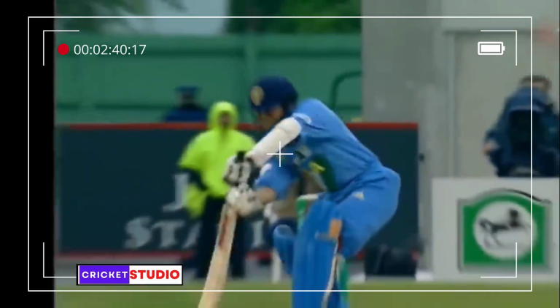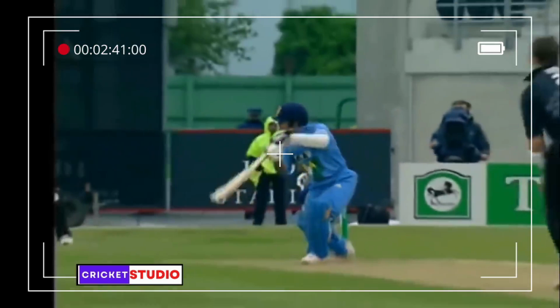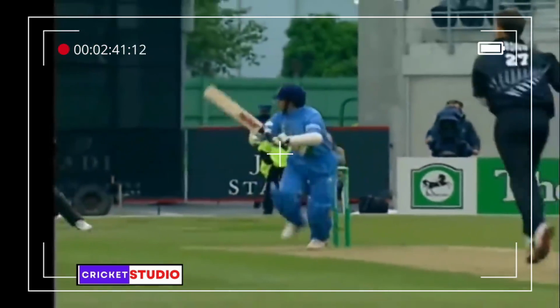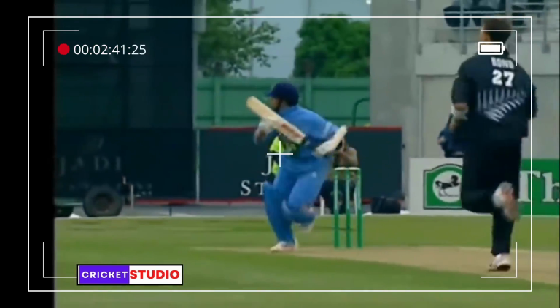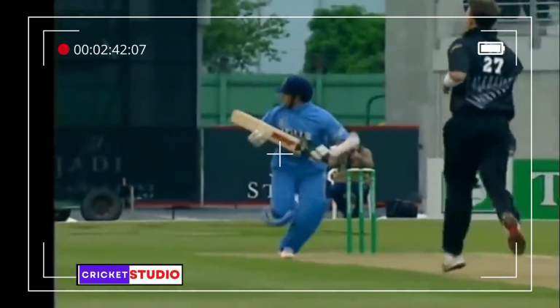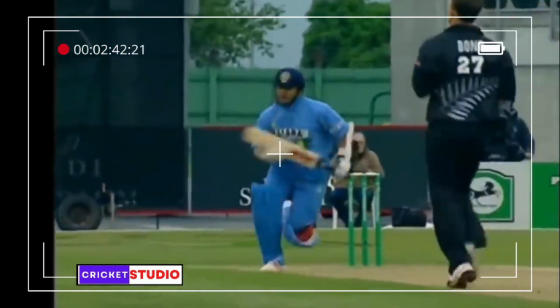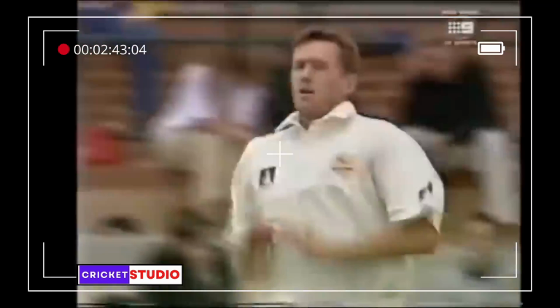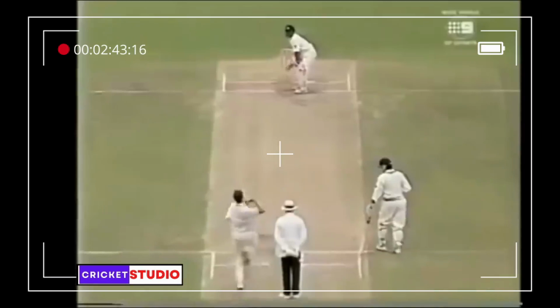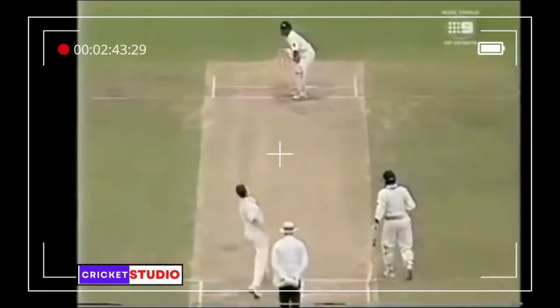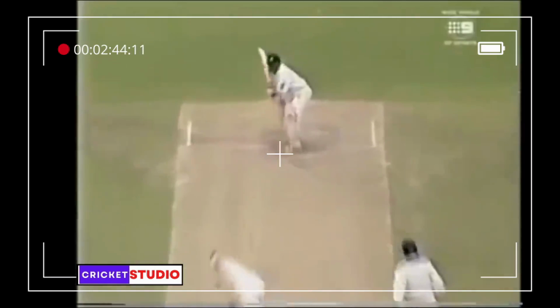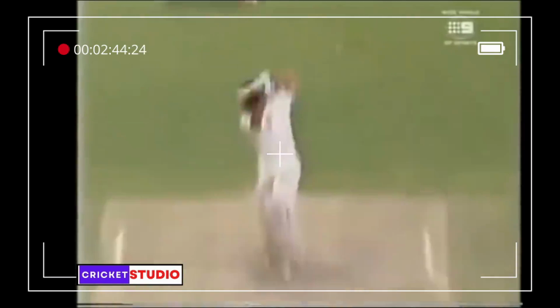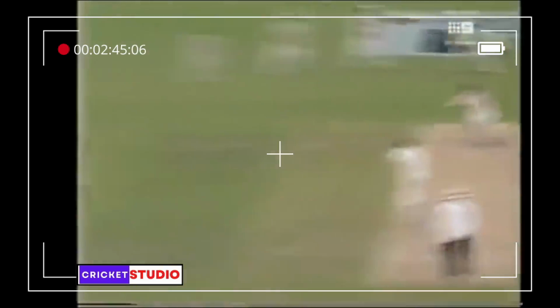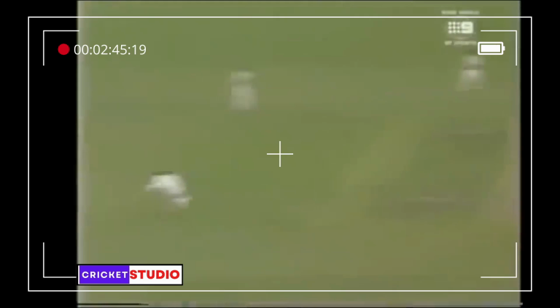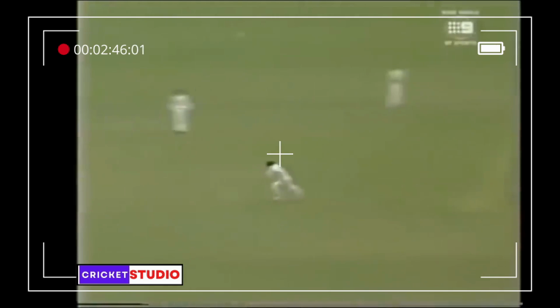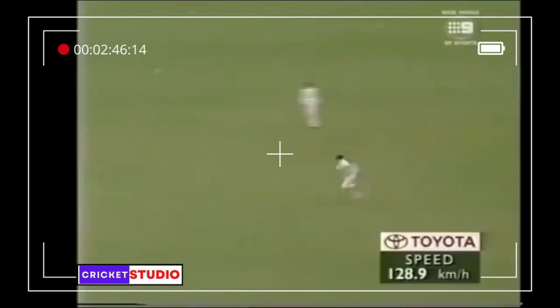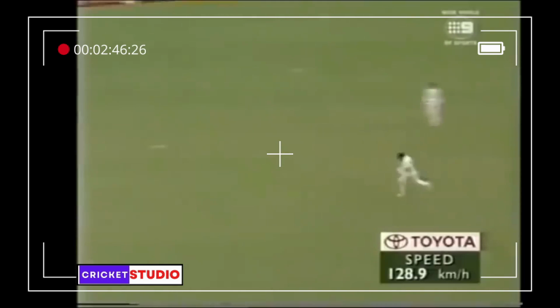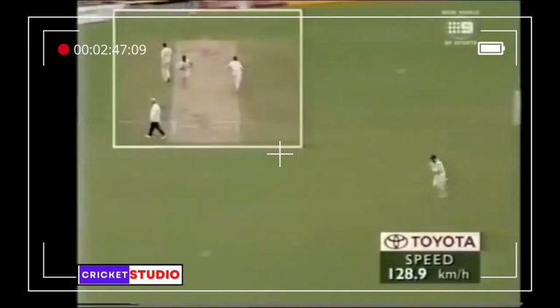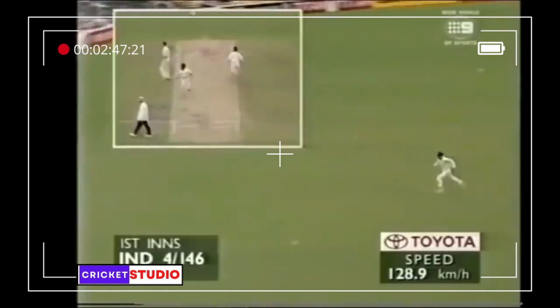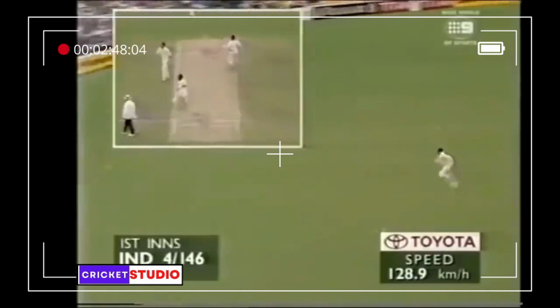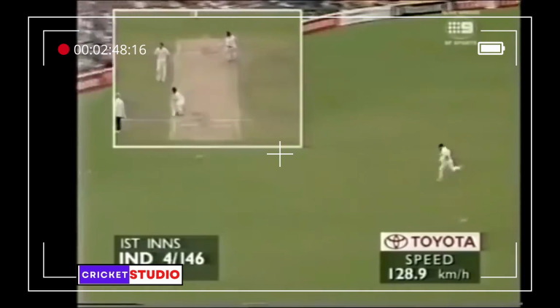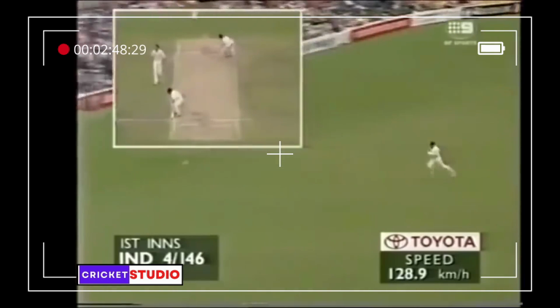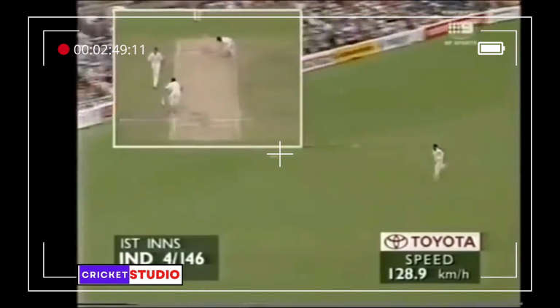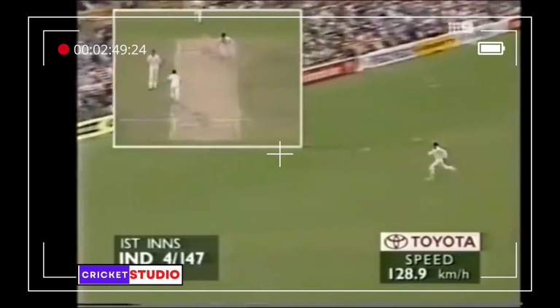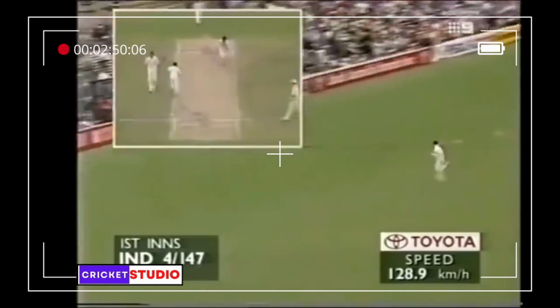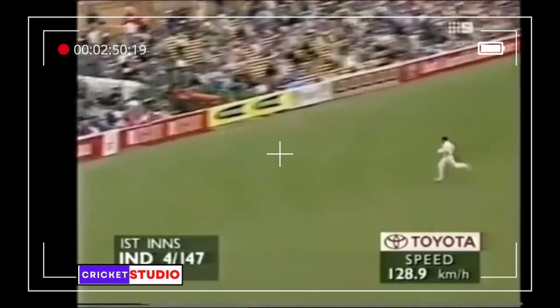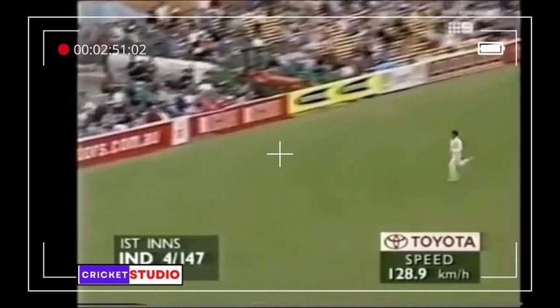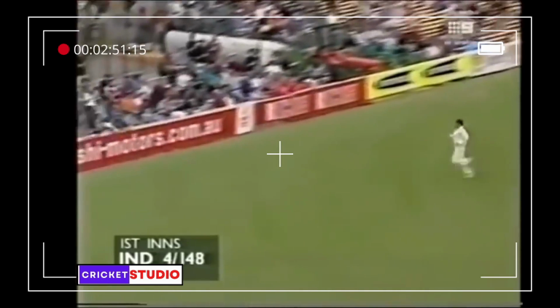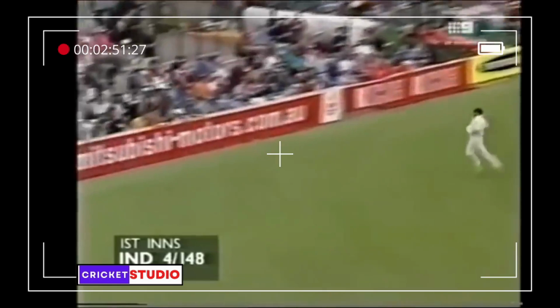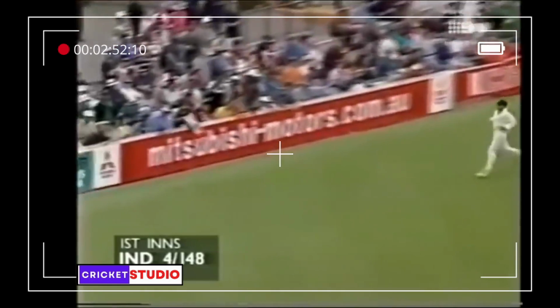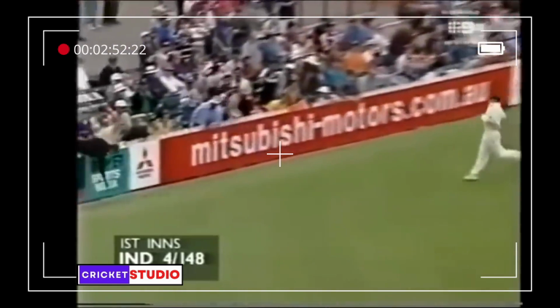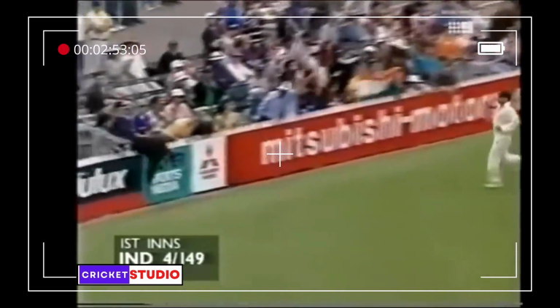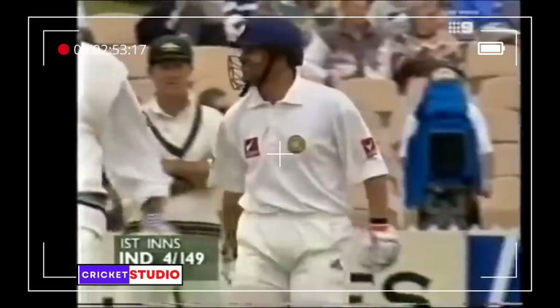He pushed and just opened the face. Oh, that's beautifully played off the back foot again. He's looking to go for four on this one — and it is! Superb play.